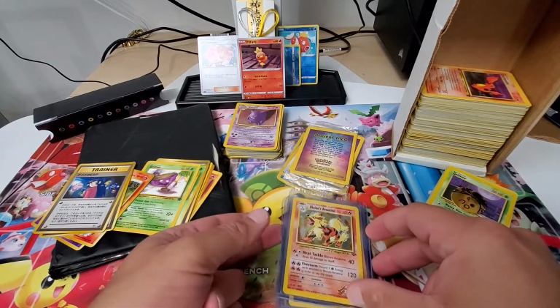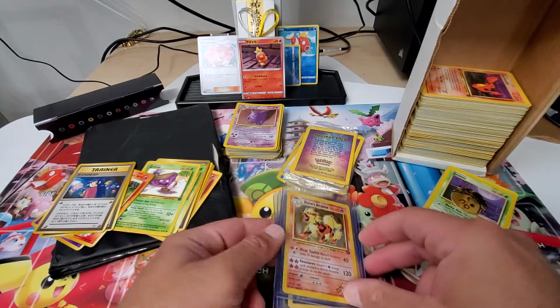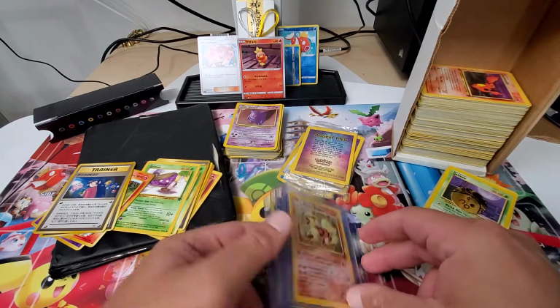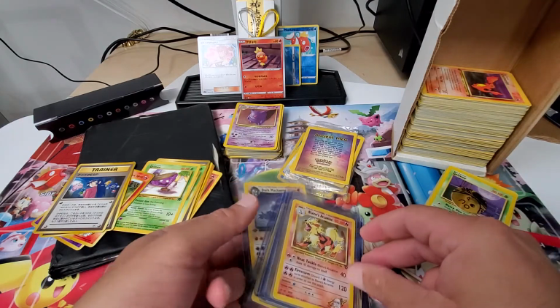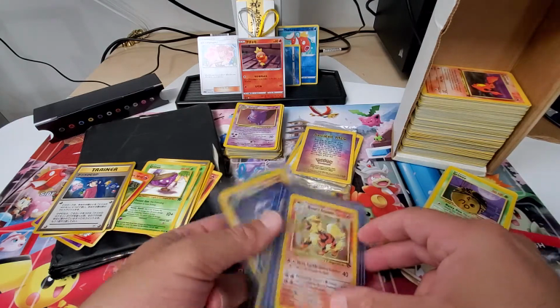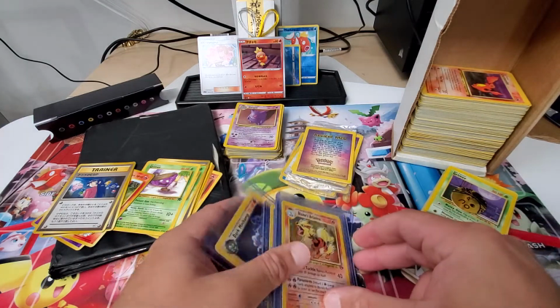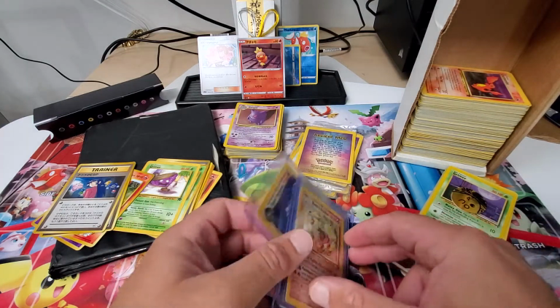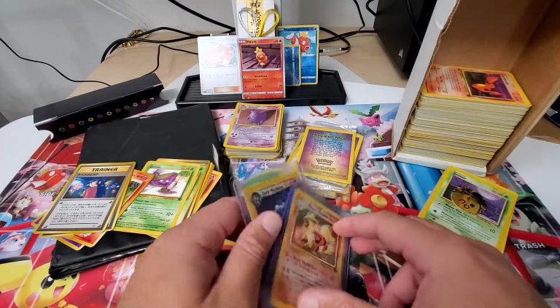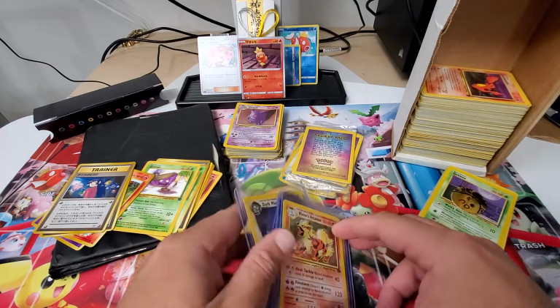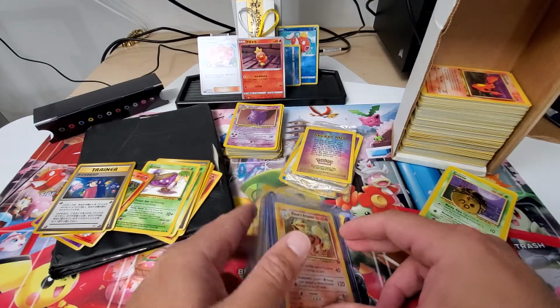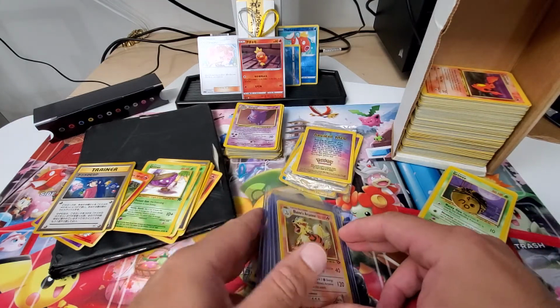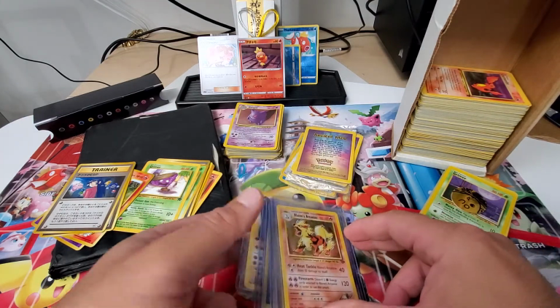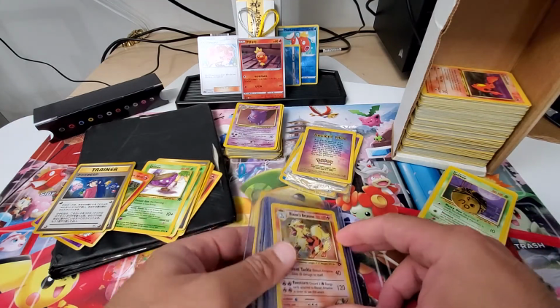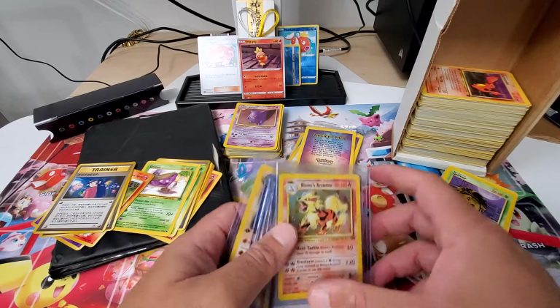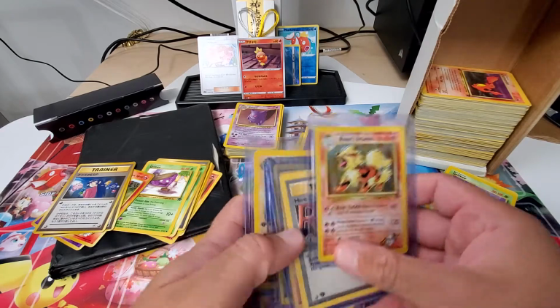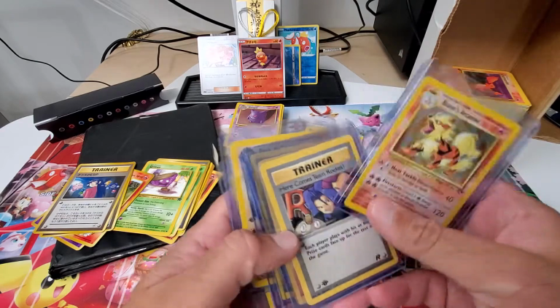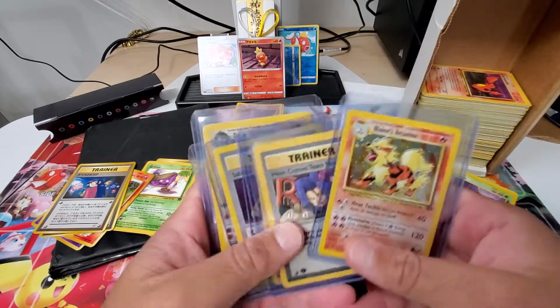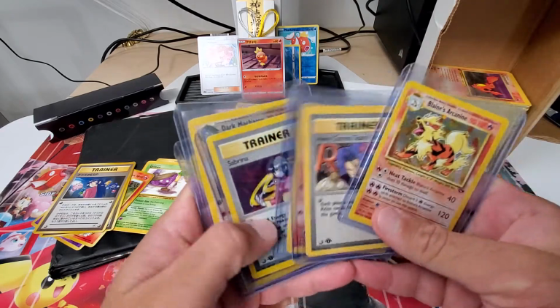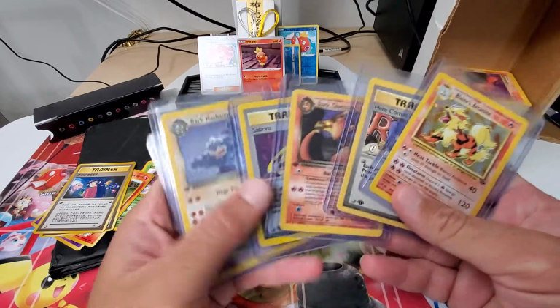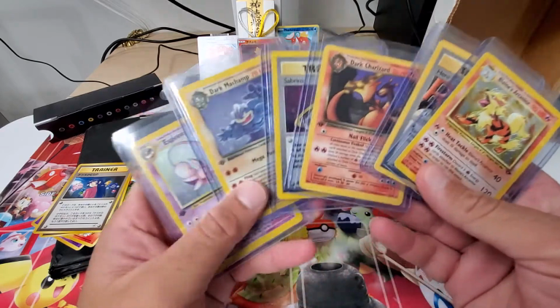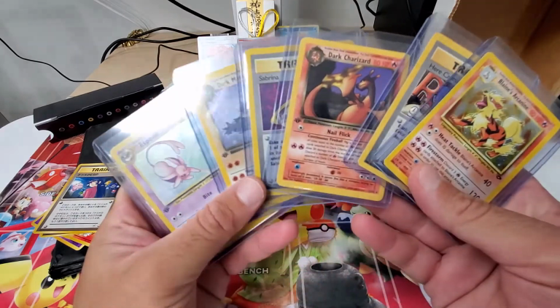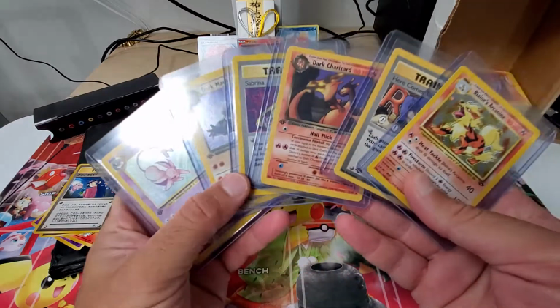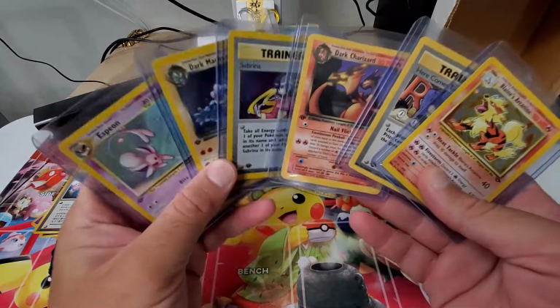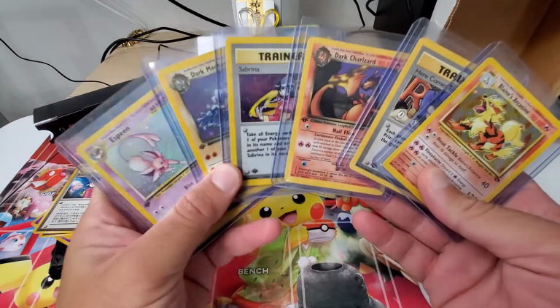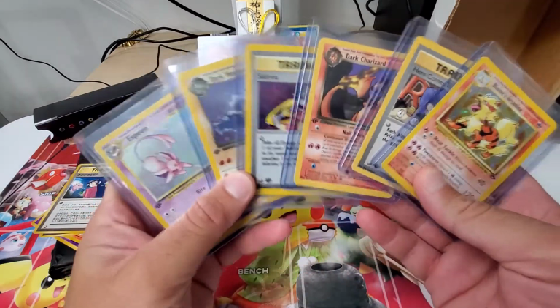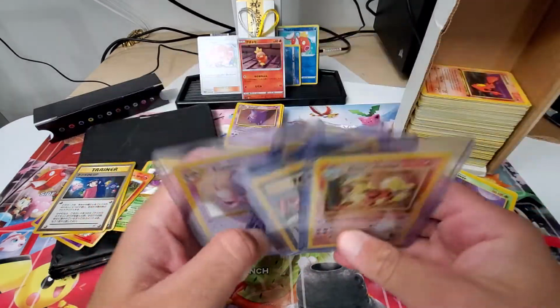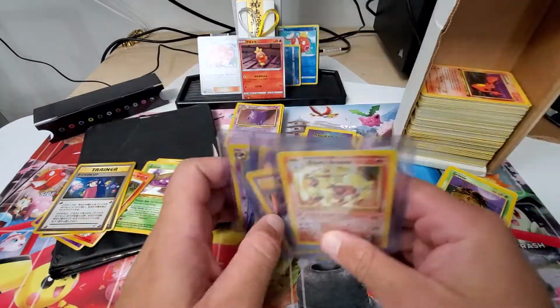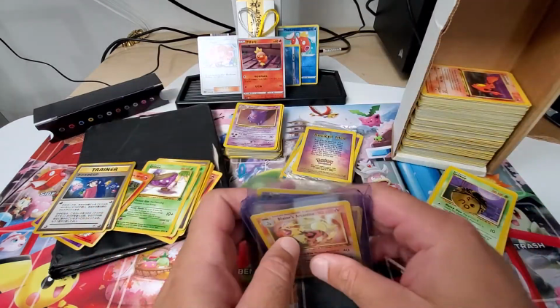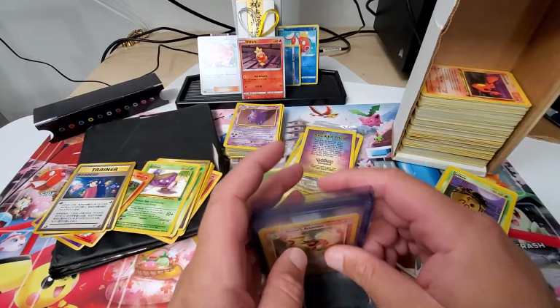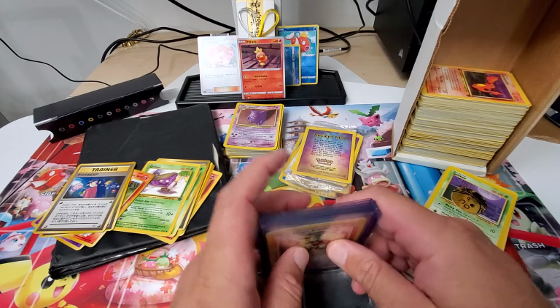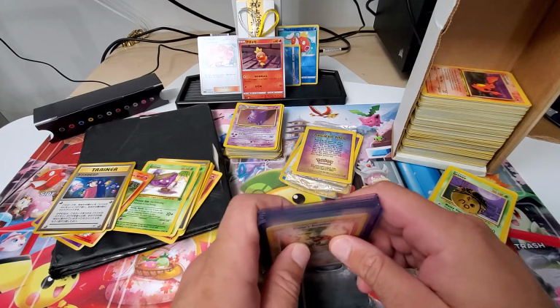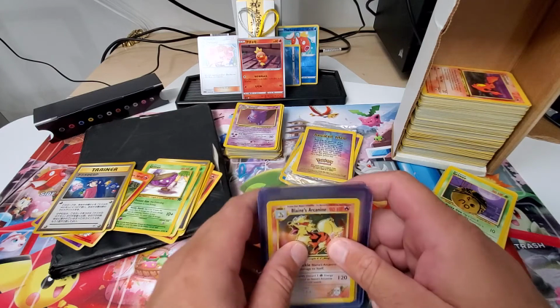Out of that whole set — it had to be around 3,000 cards — six cards. Six cards I put in top loaders.